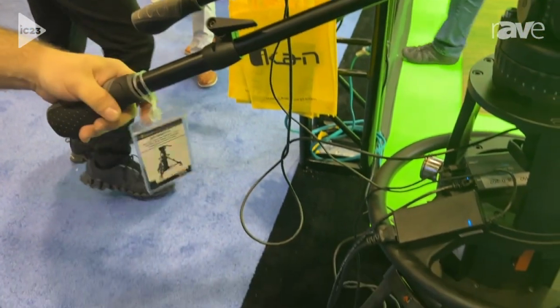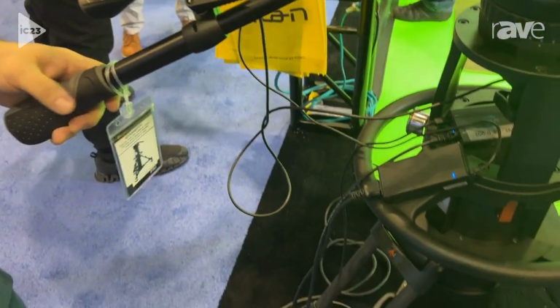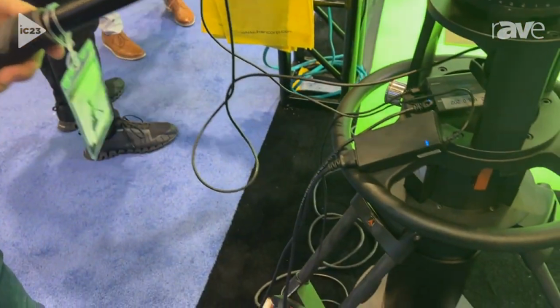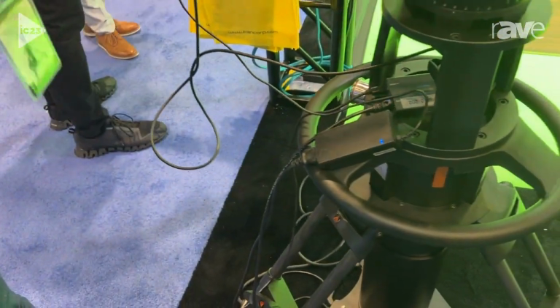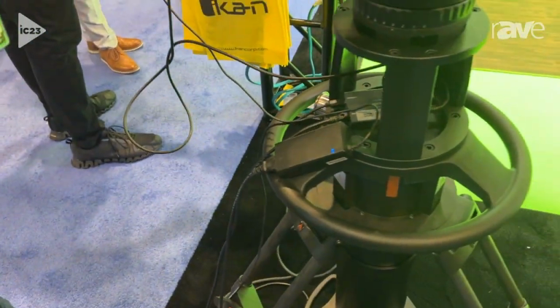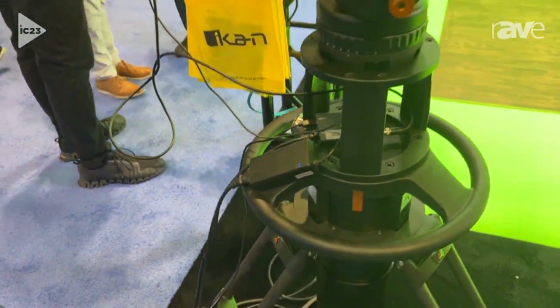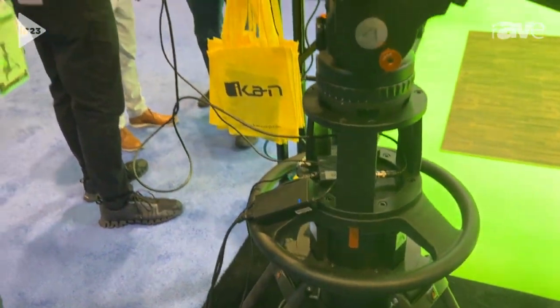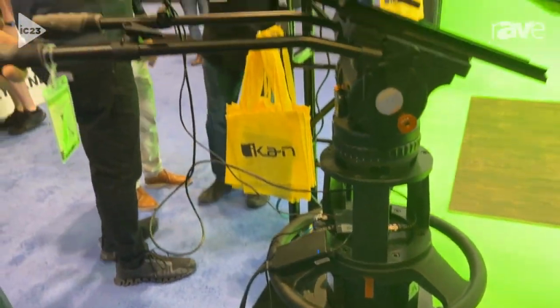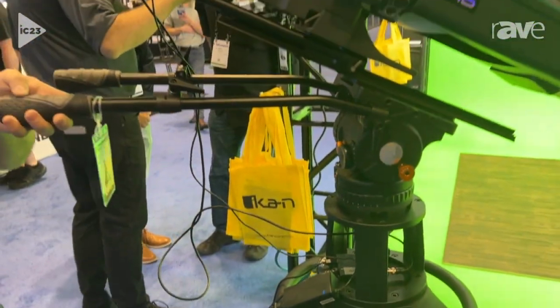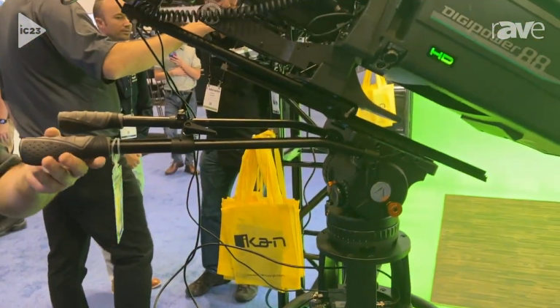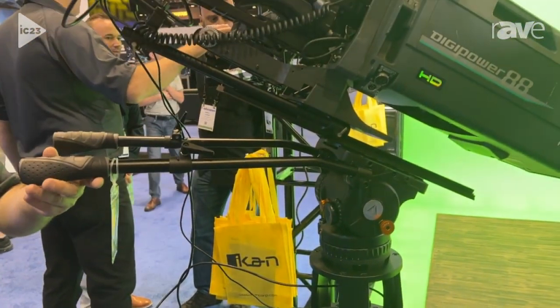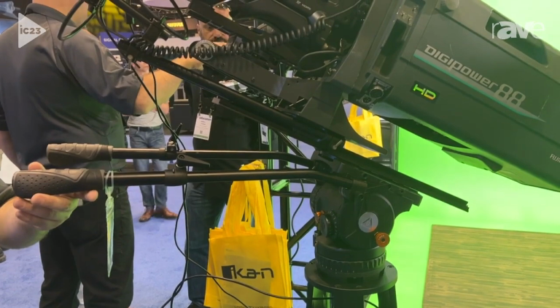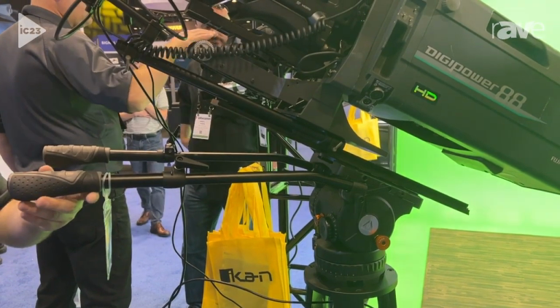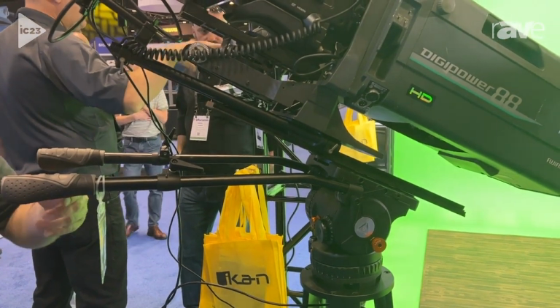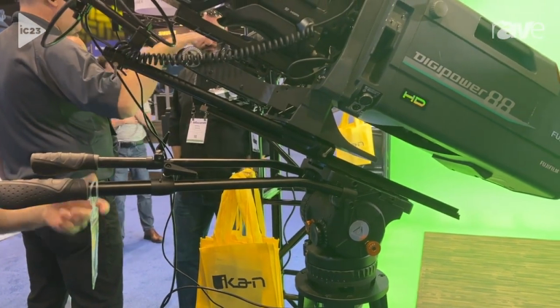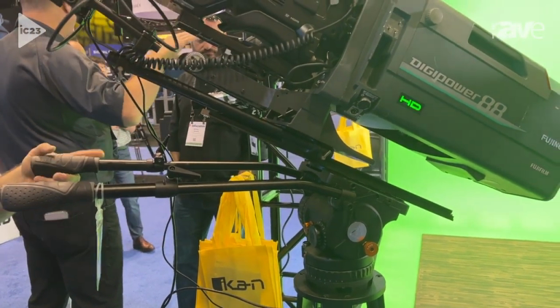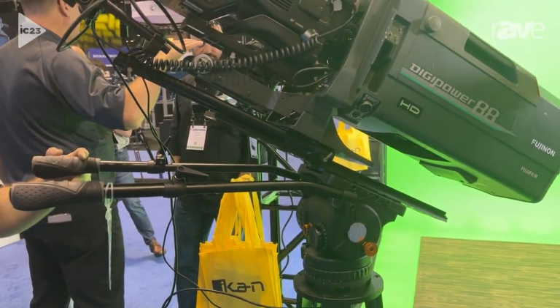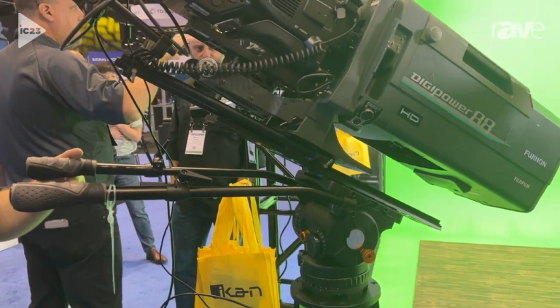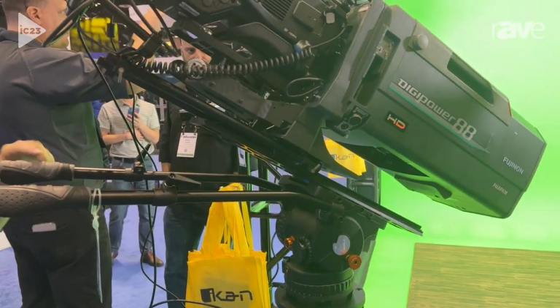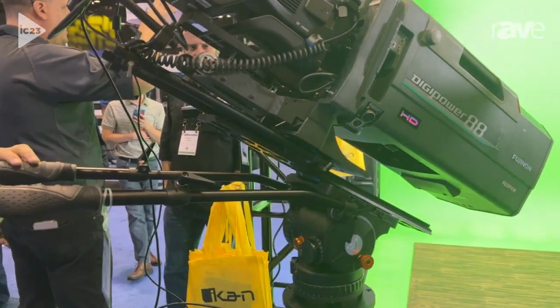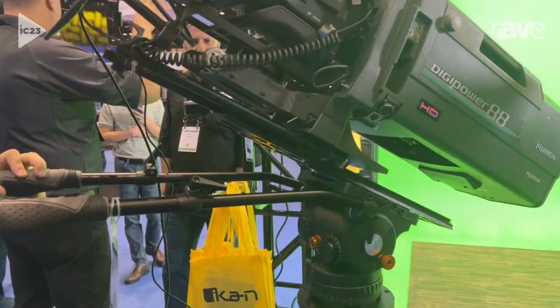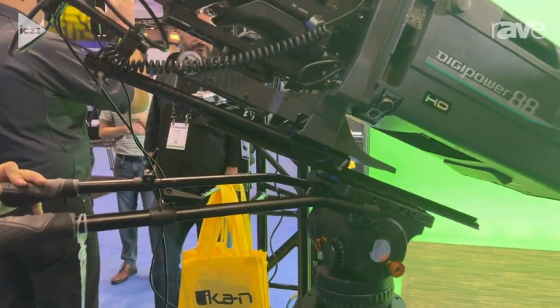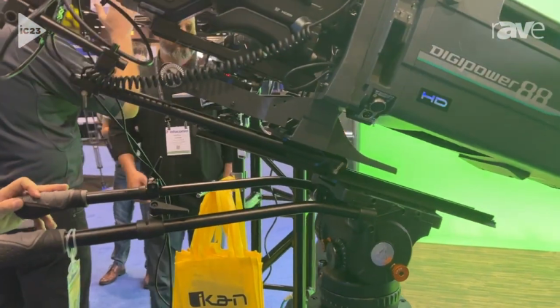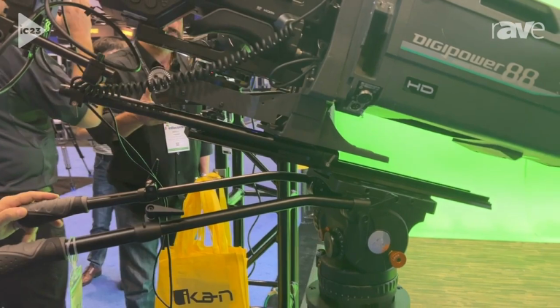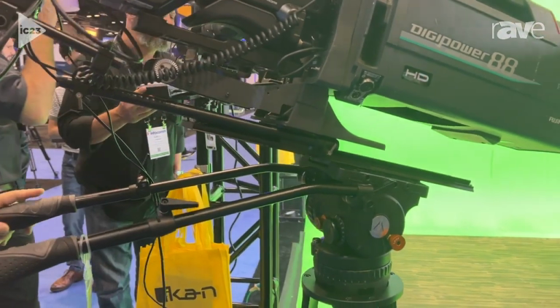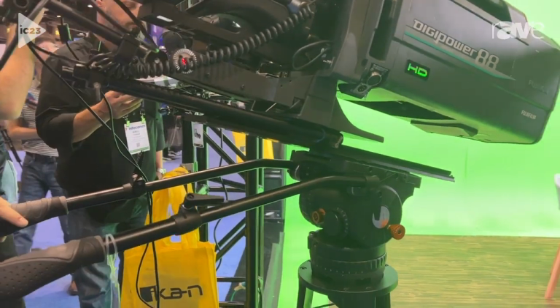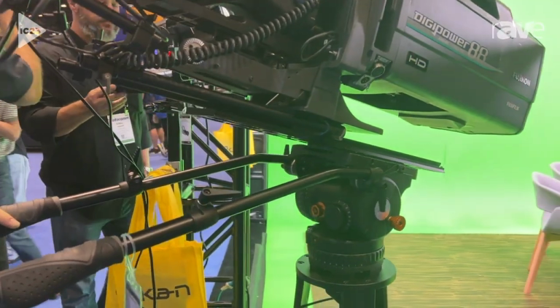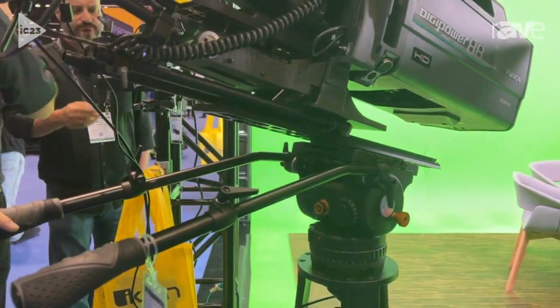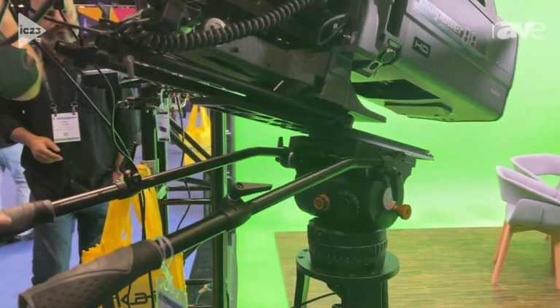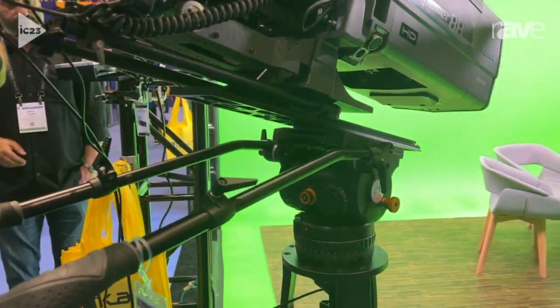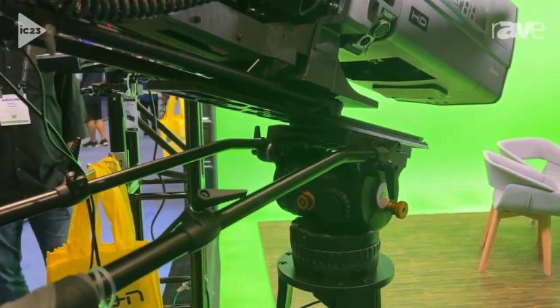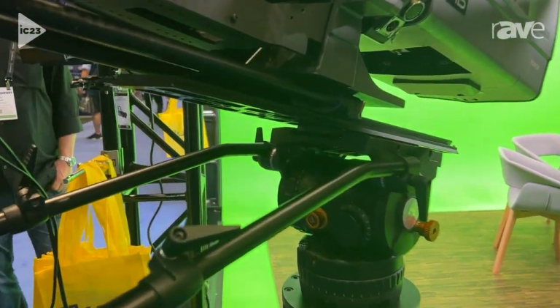It offers 88 pounds of counterbalance with 54 stages, so you can really fine-tune the counterbalance to your liking. It also has 11 stages of both pan and tilt drag.